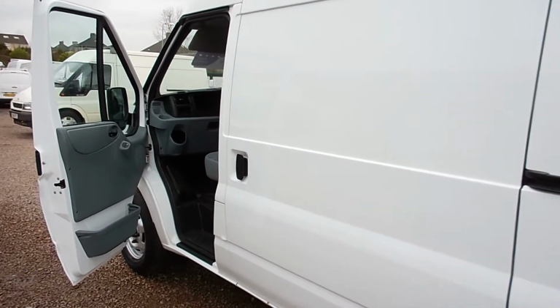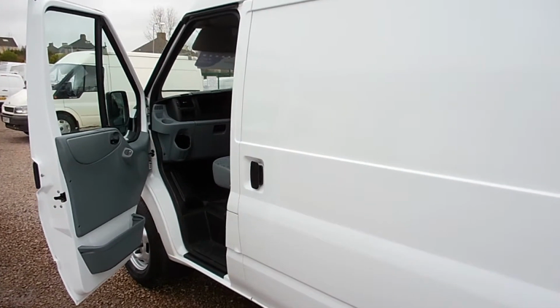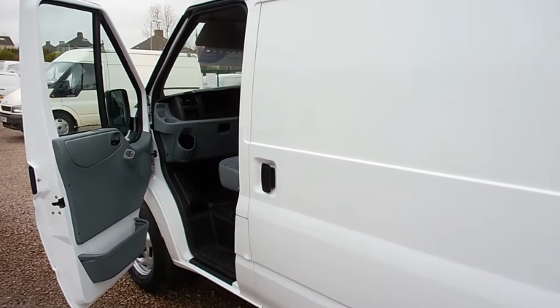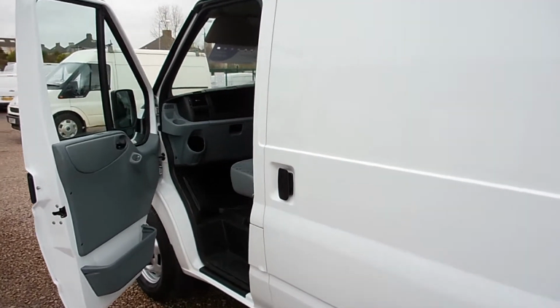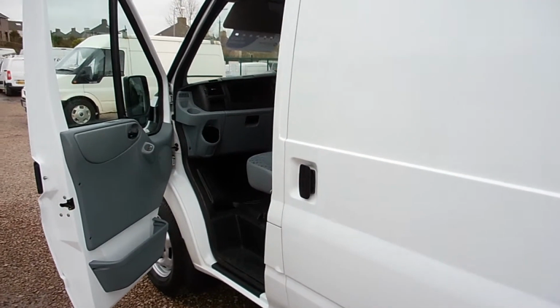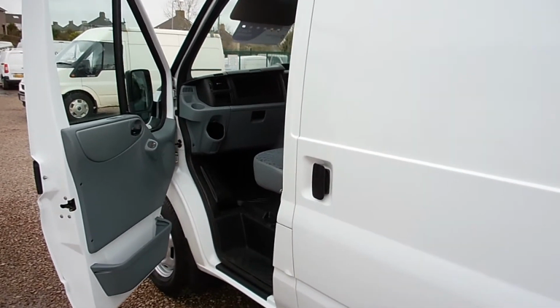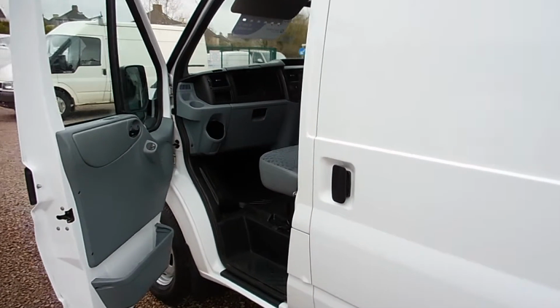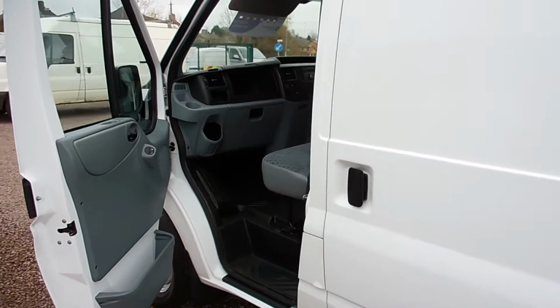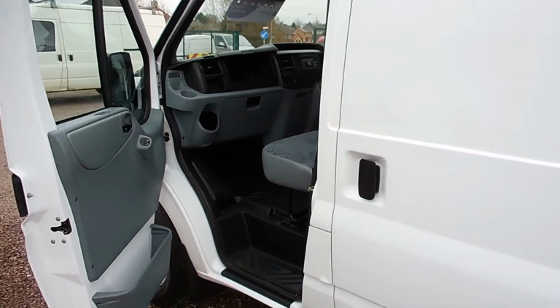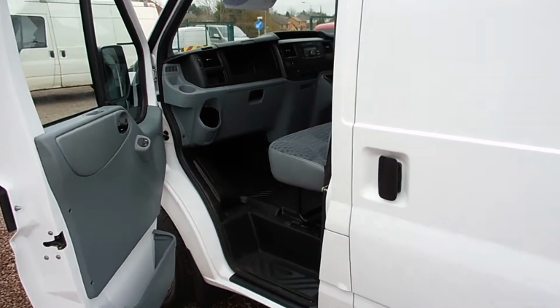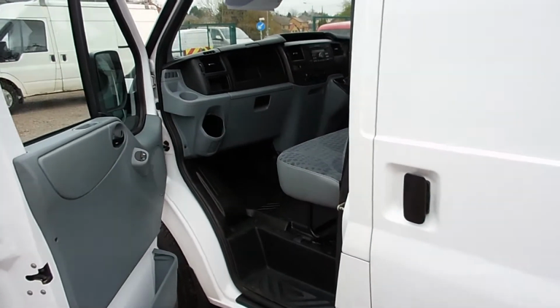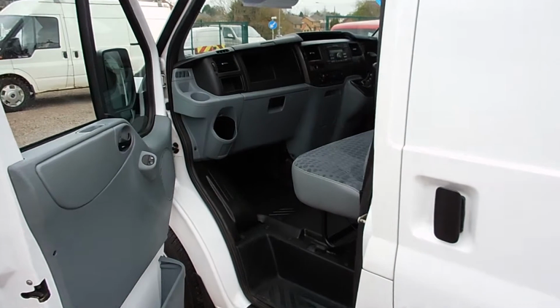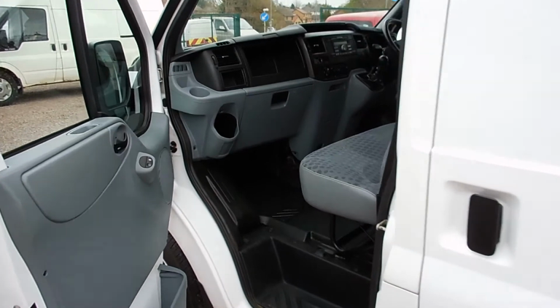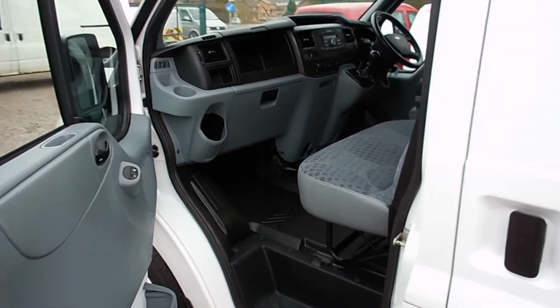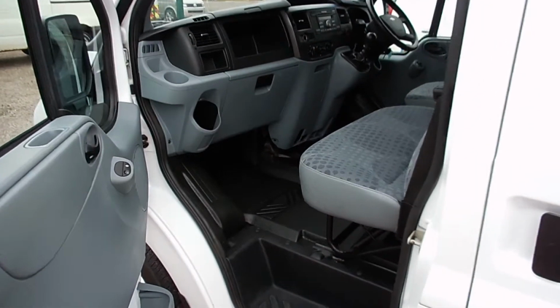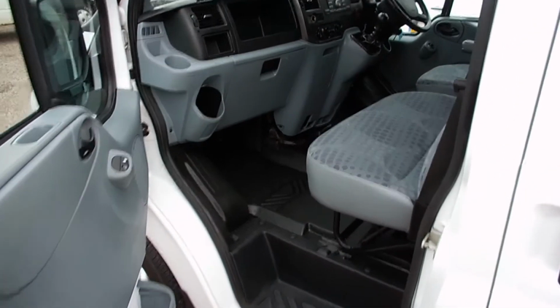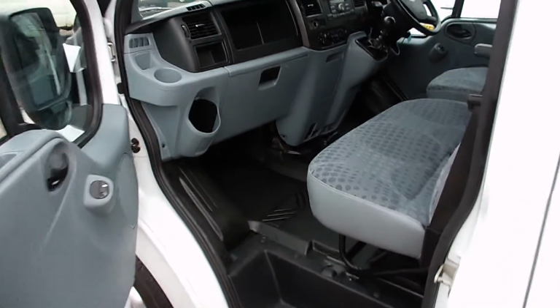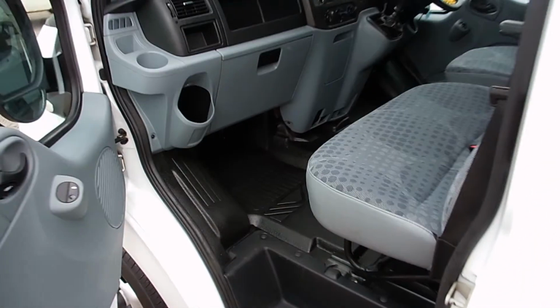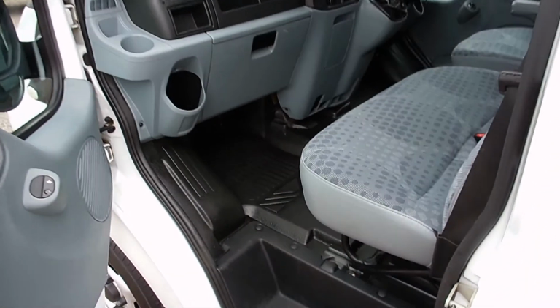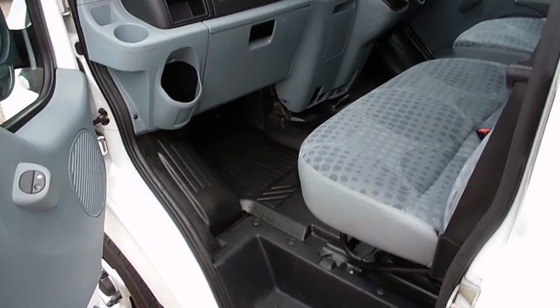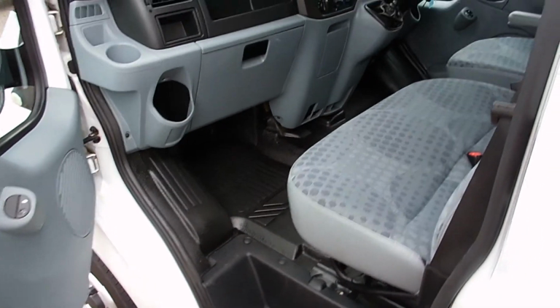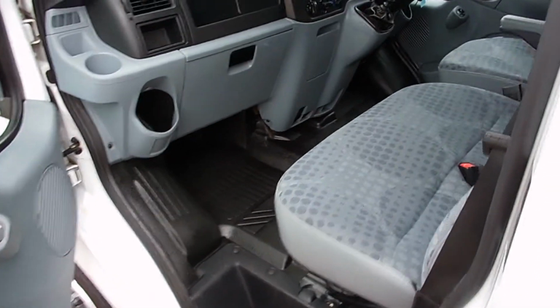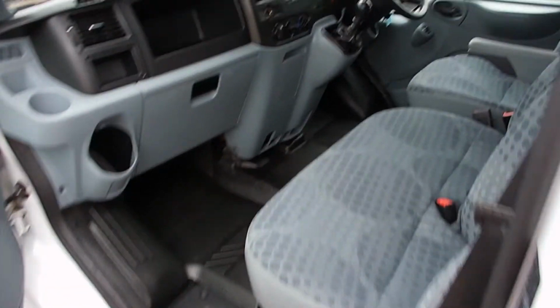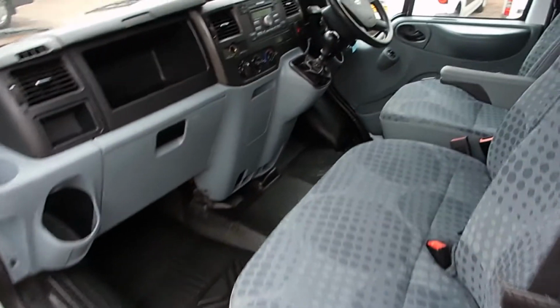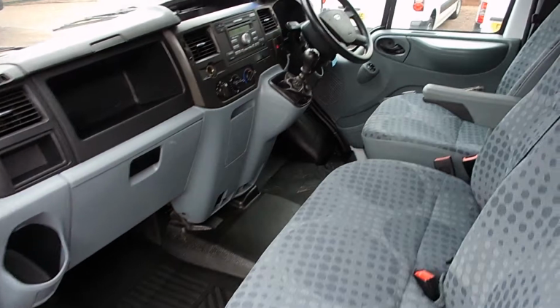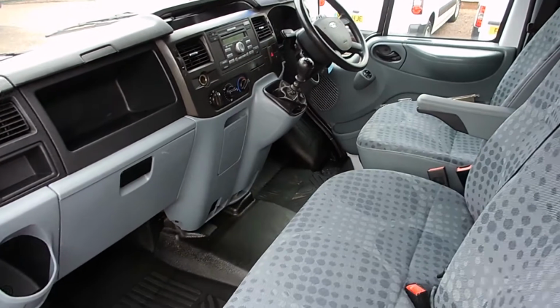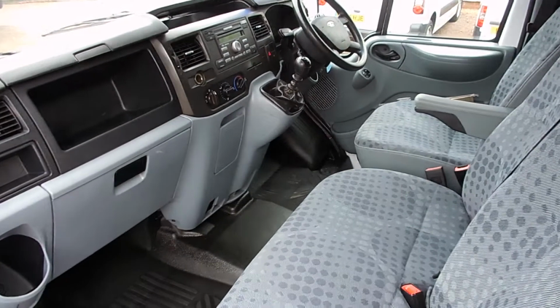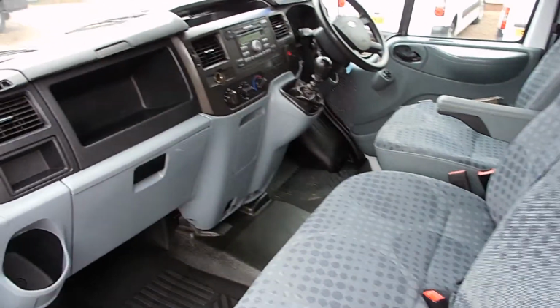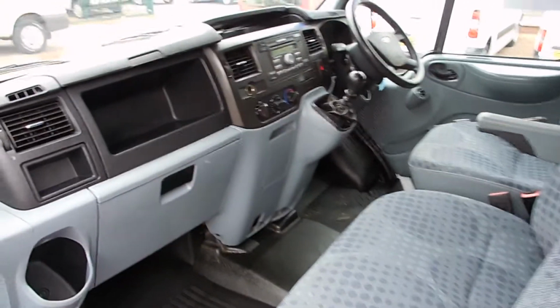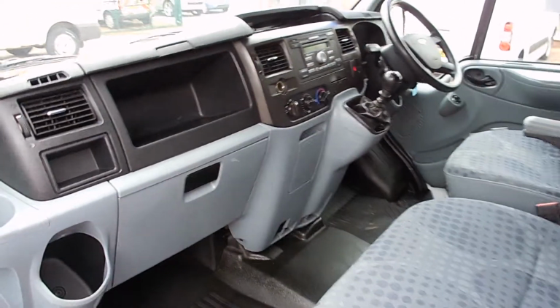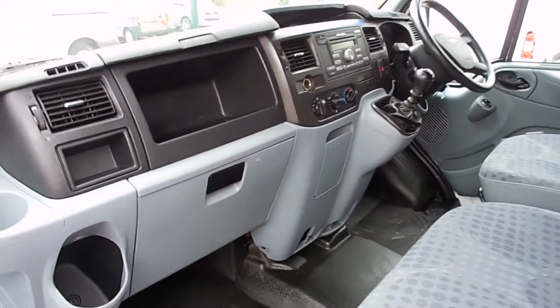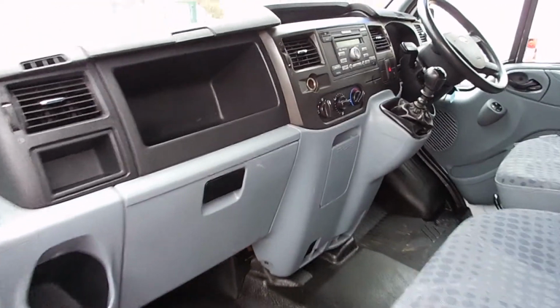To change the subject — we offer van finance as well, van lettering, van insurance, and UK-wide delivery on all our vans. No matter where you are in the country, we can deliver the van to you. That's part and parcel of what we do.